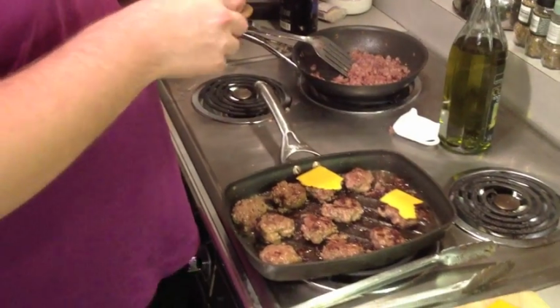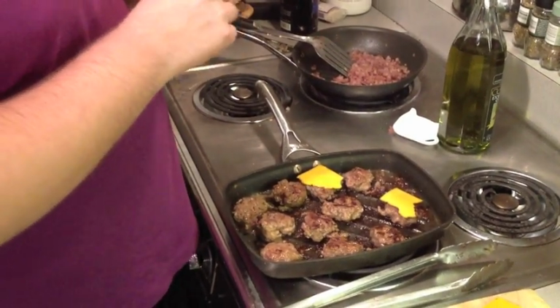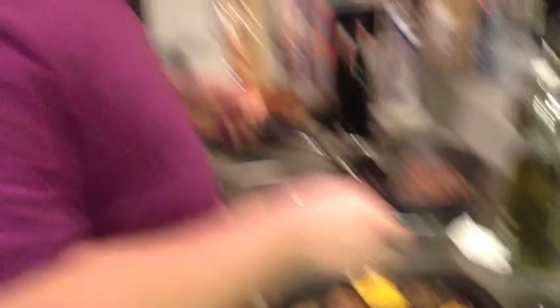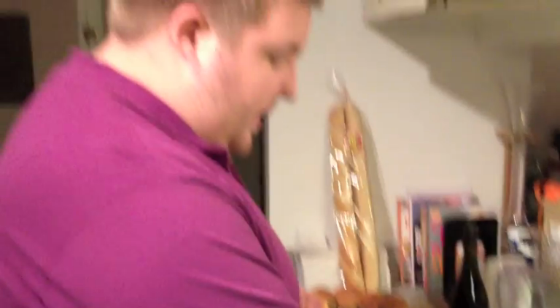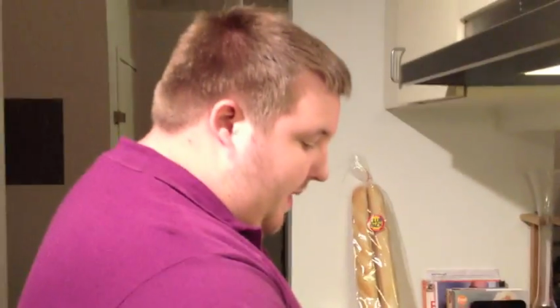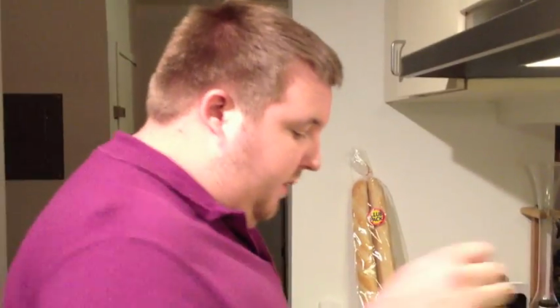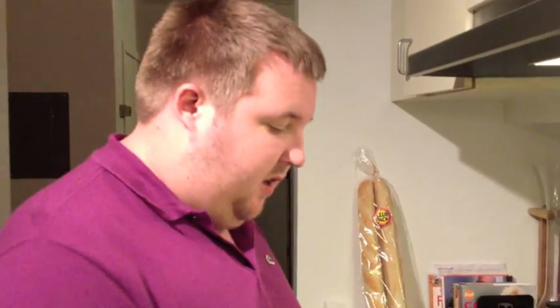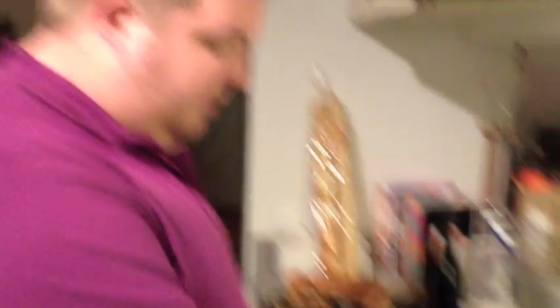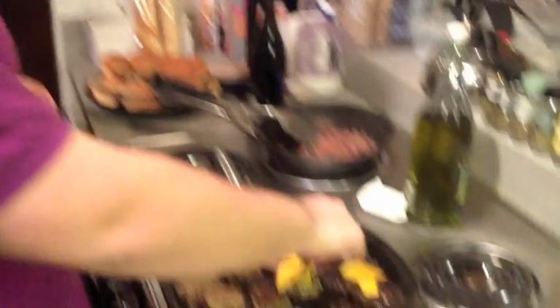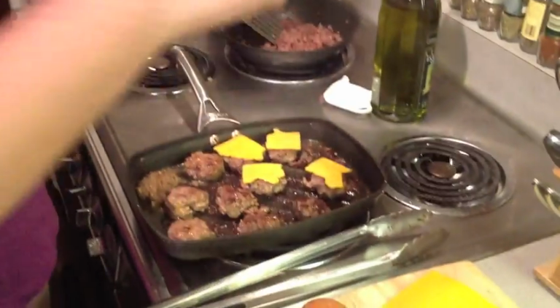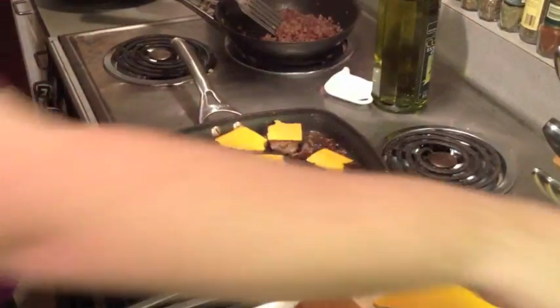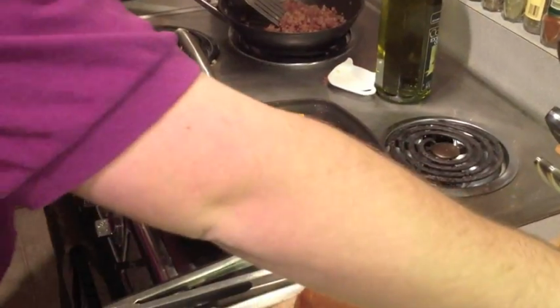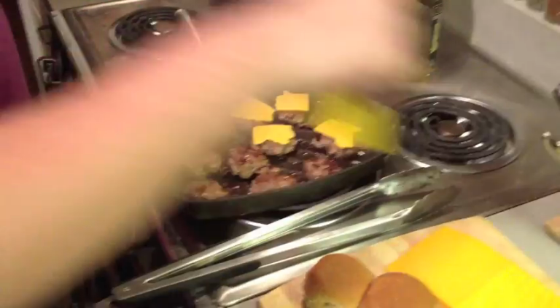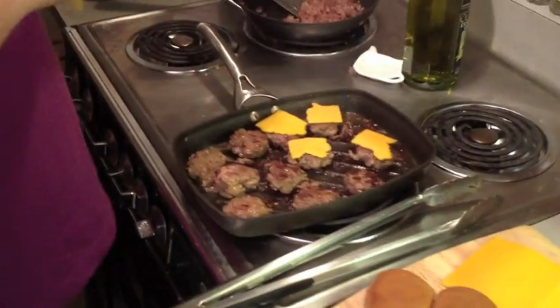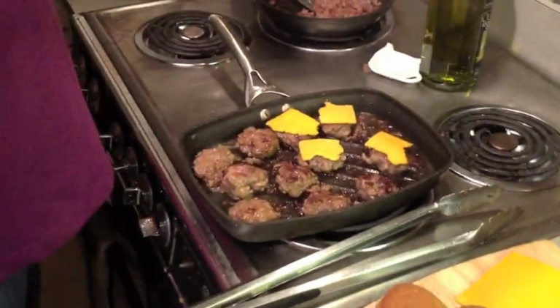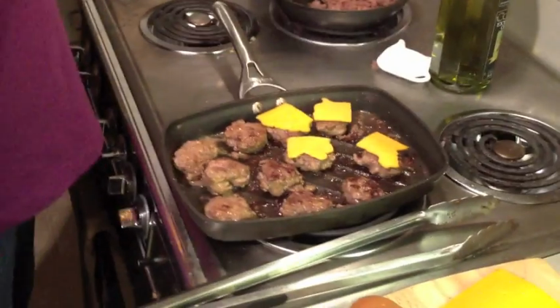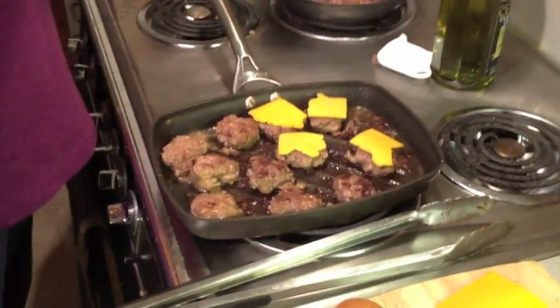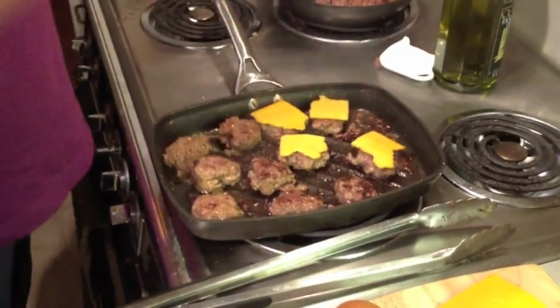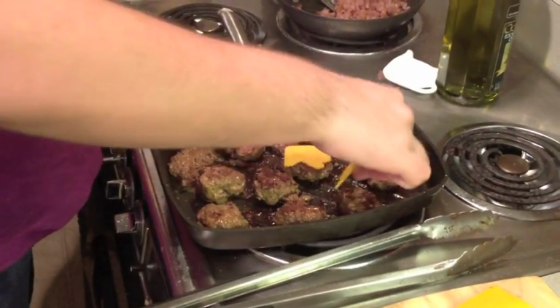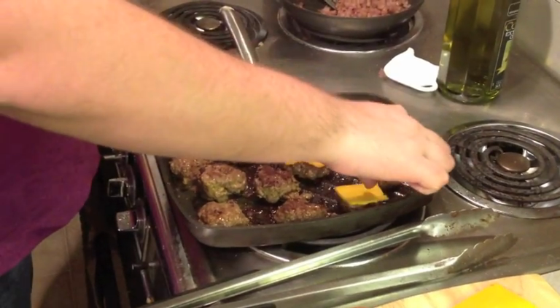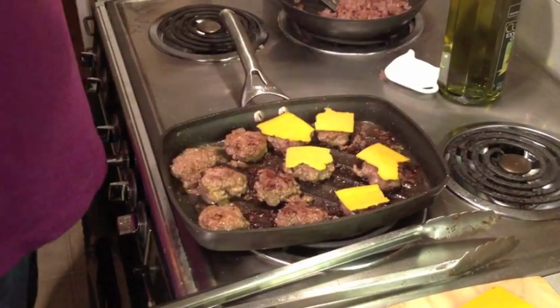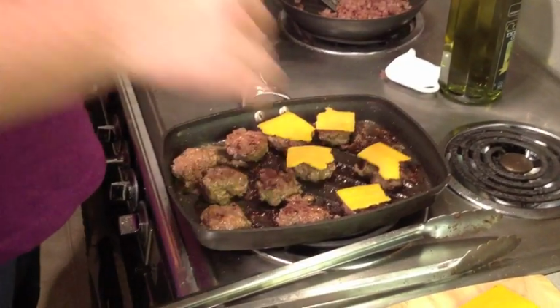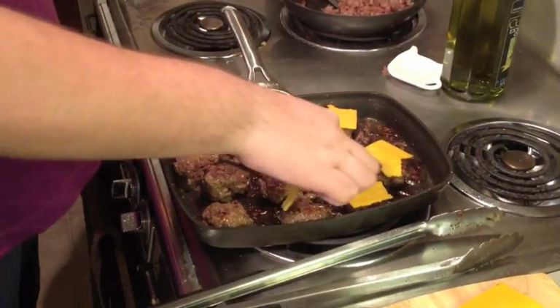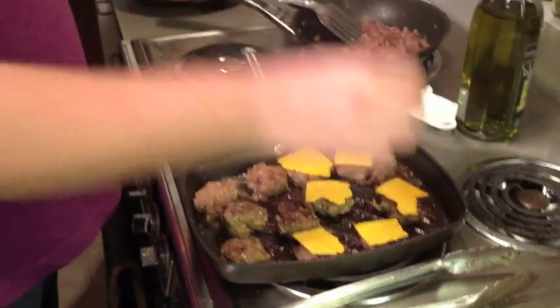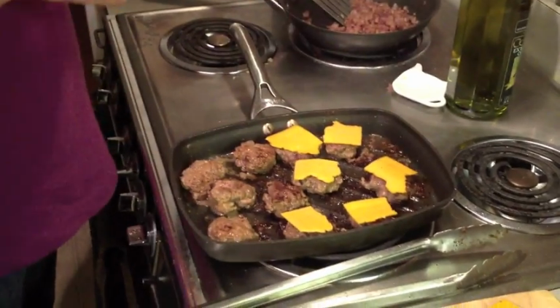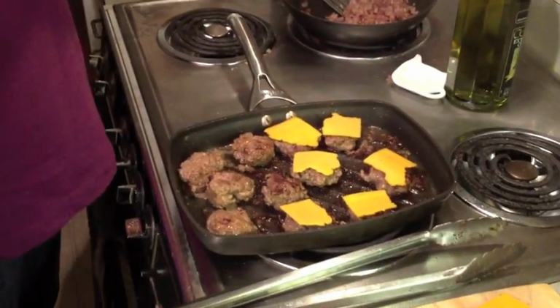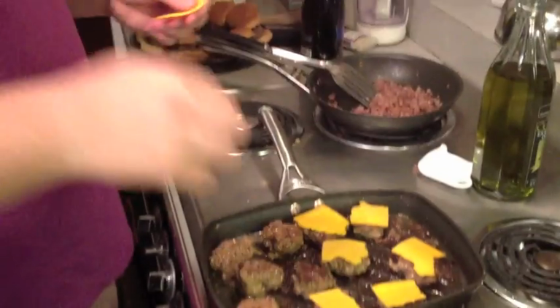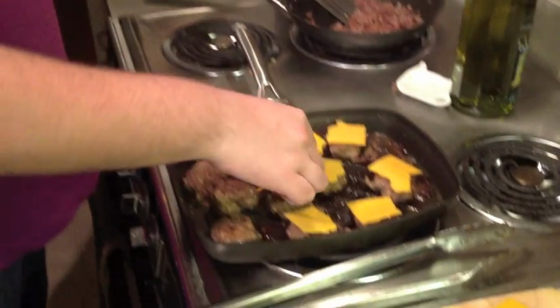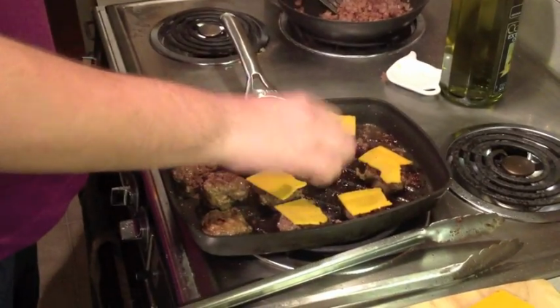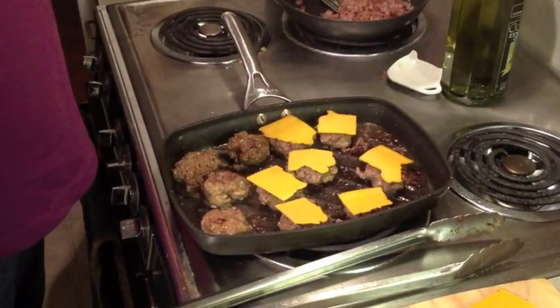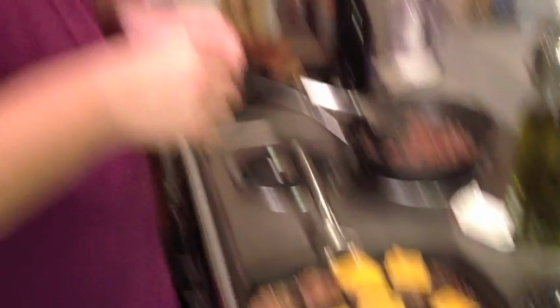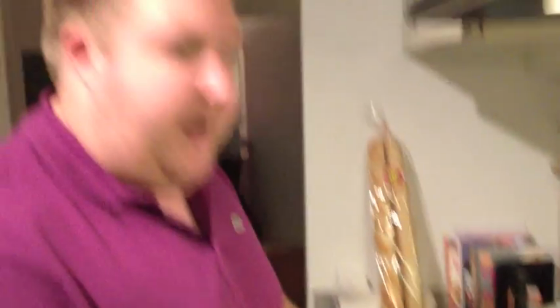Now that my second batch is almost done, we're going to put some cheddar cheese on and let it melt. It's nice and tasty. Just be careful when you're putting it on because the oil is spitting up a lot.